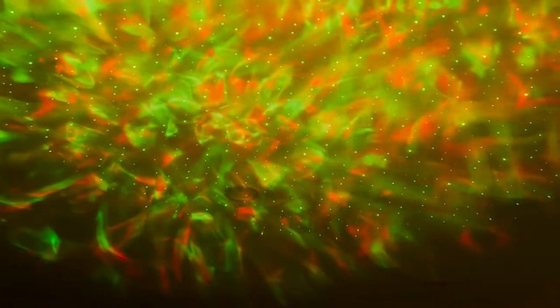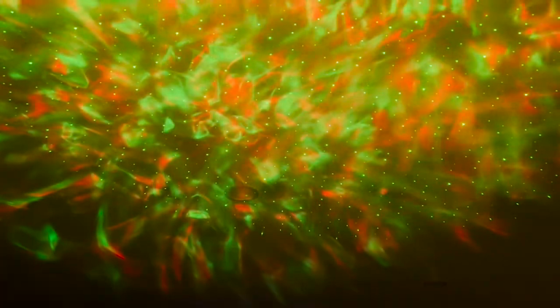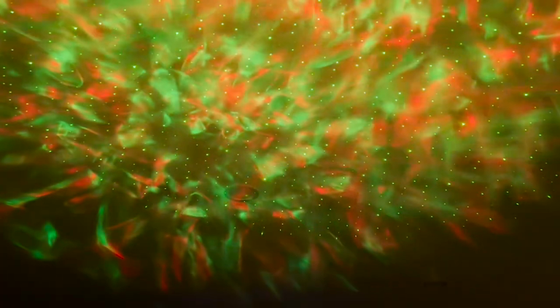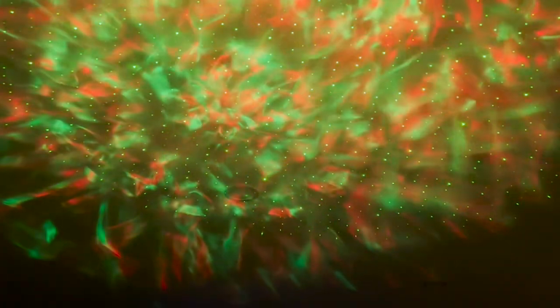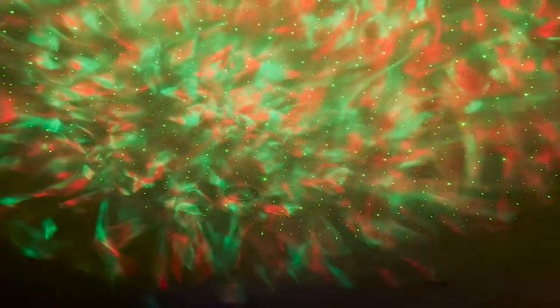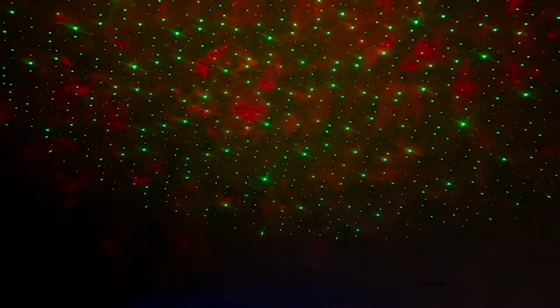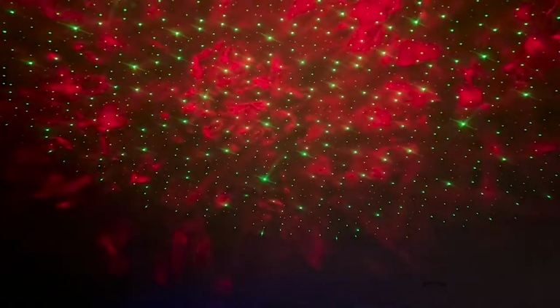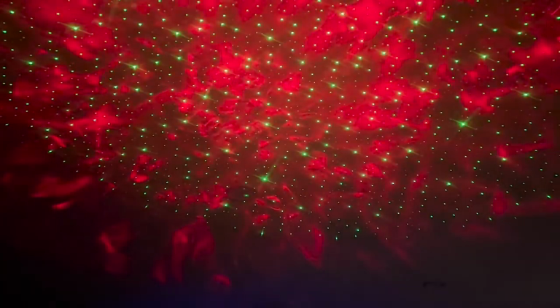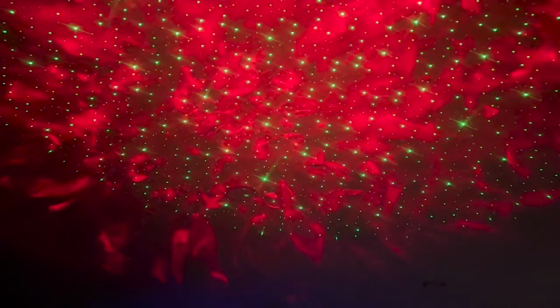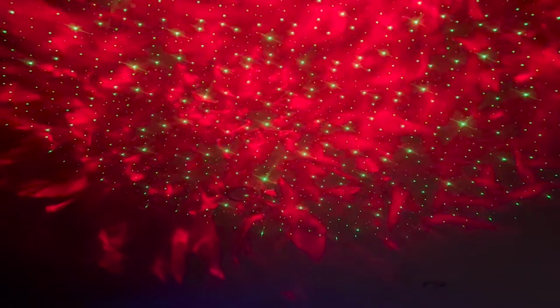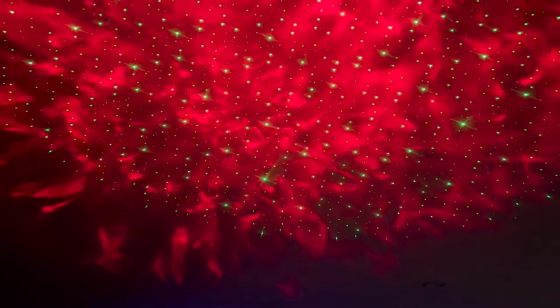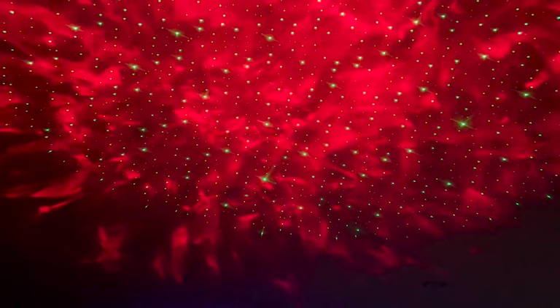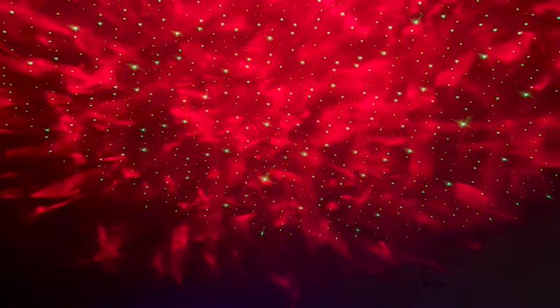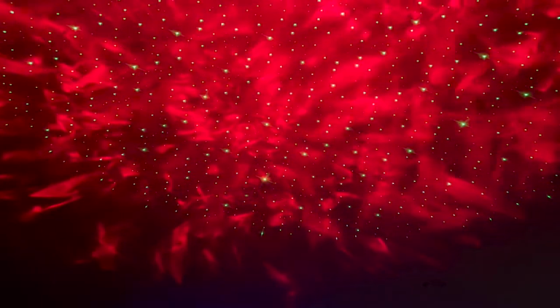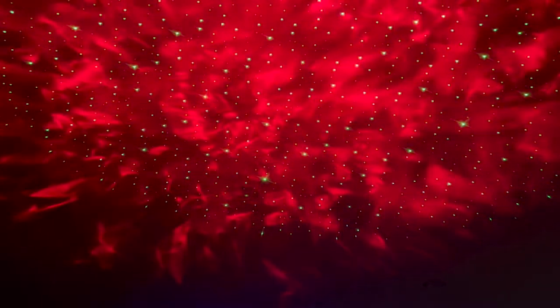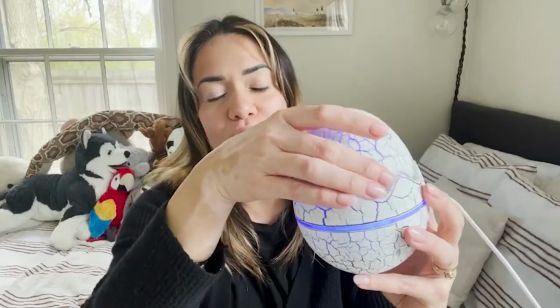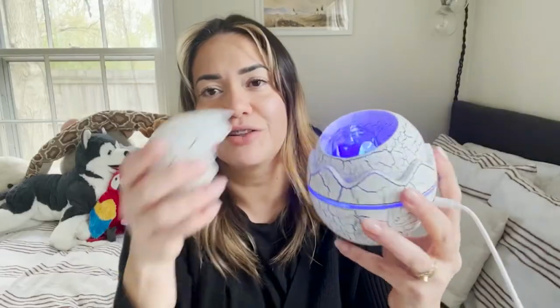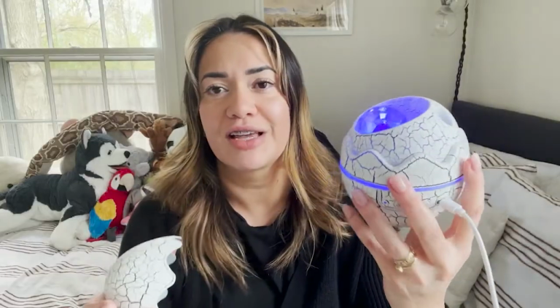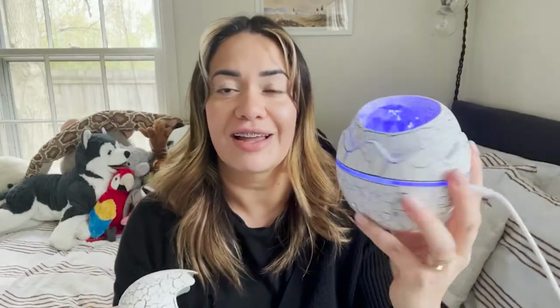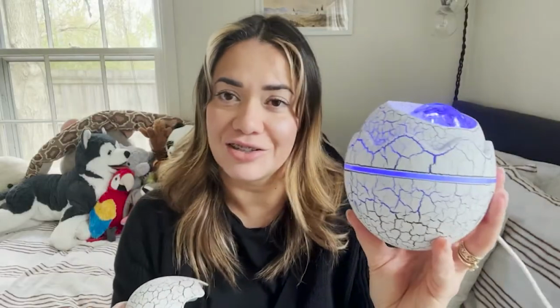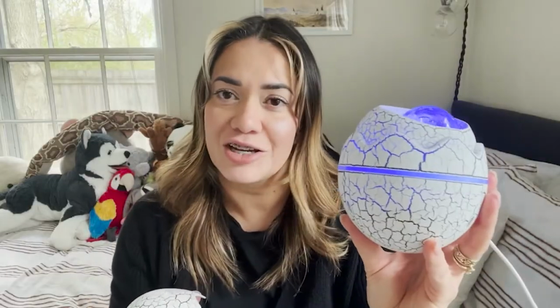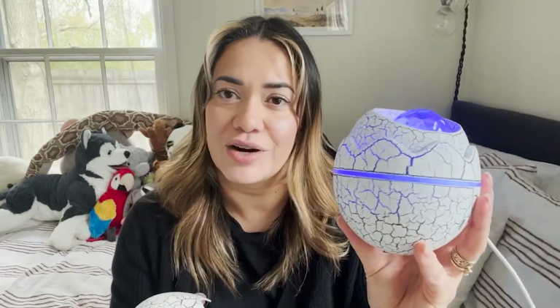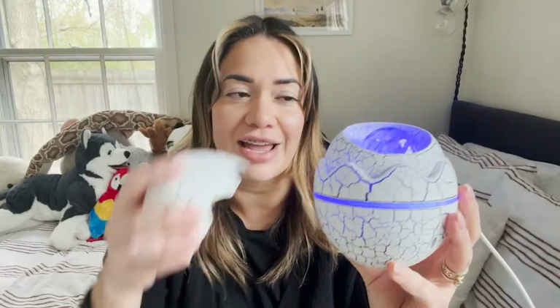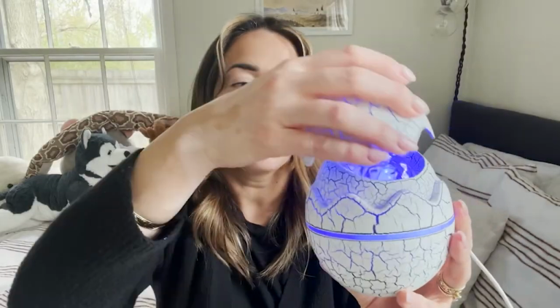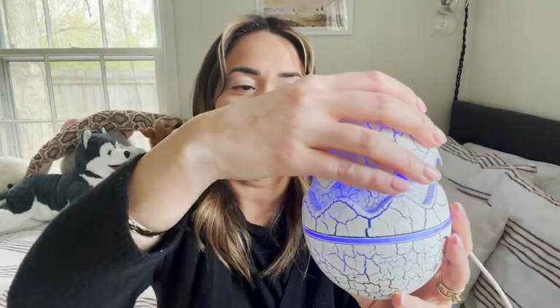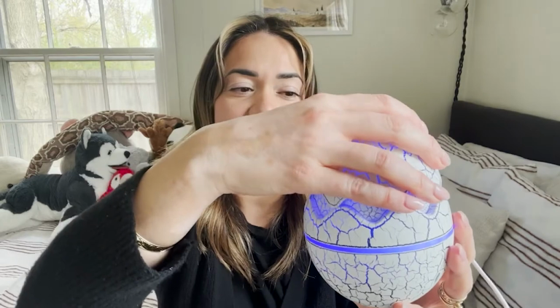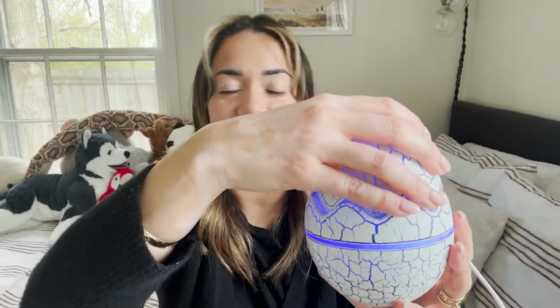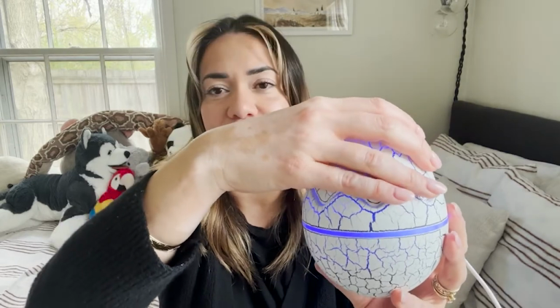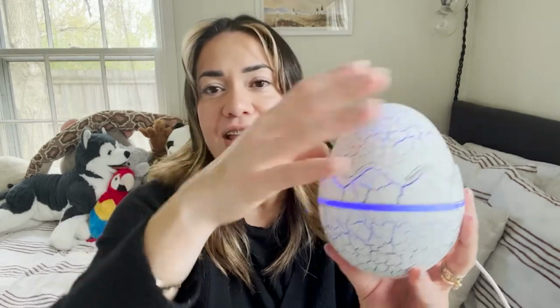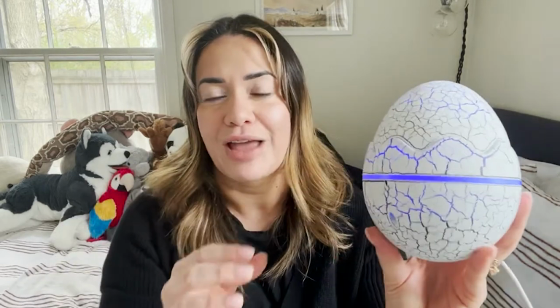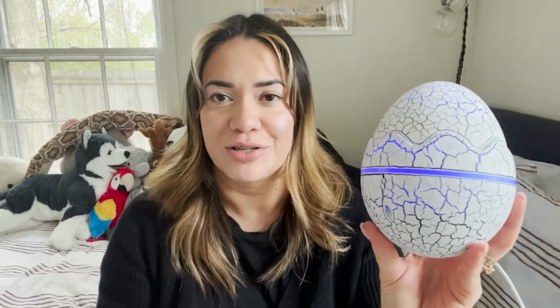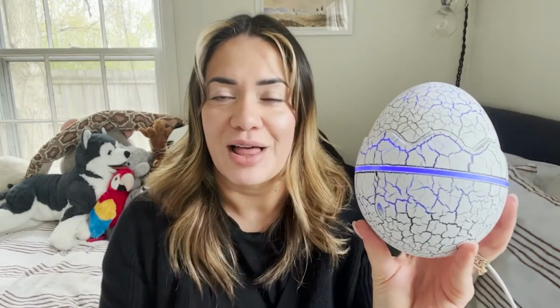It's just so fun to have as part of our nighttime routine. We adore that it looks like a little dinosaur egg — it's just another feature that we absolutely love.